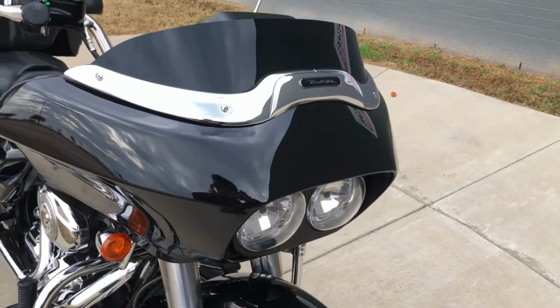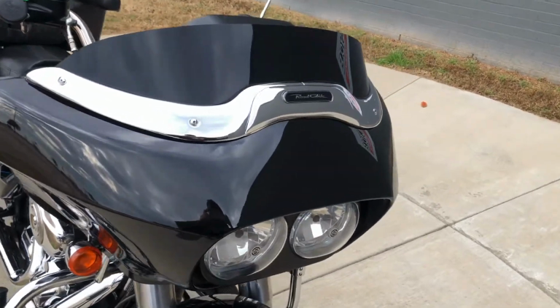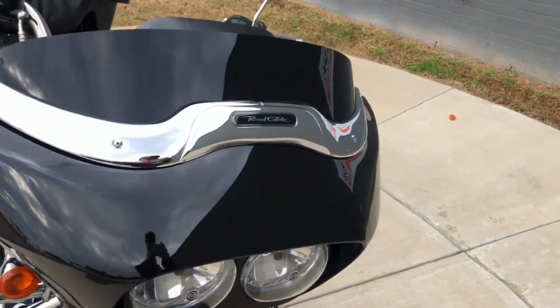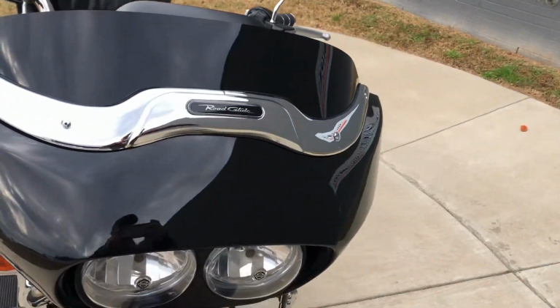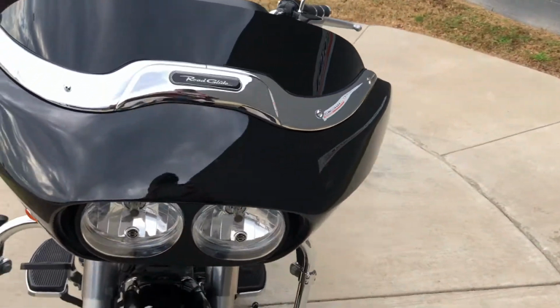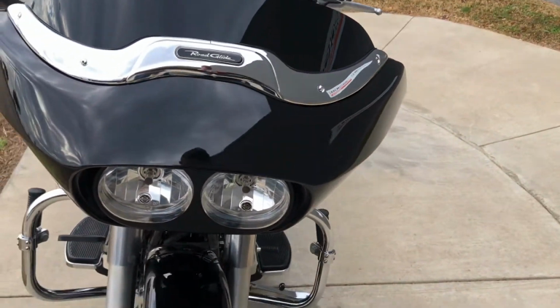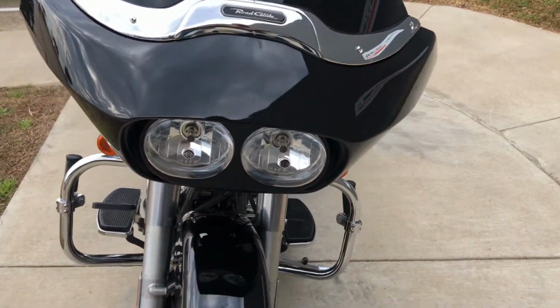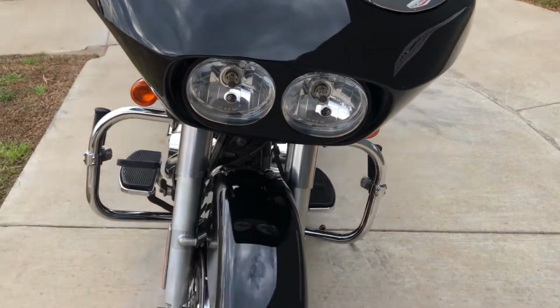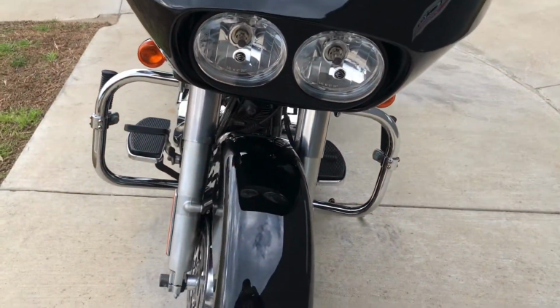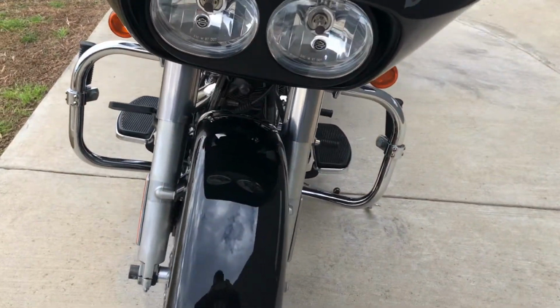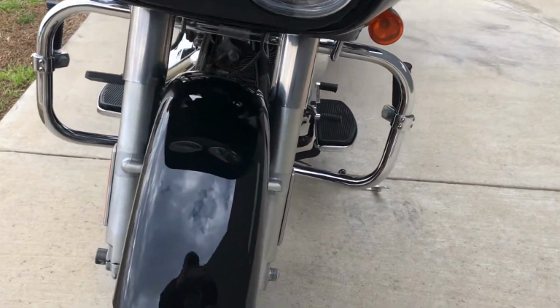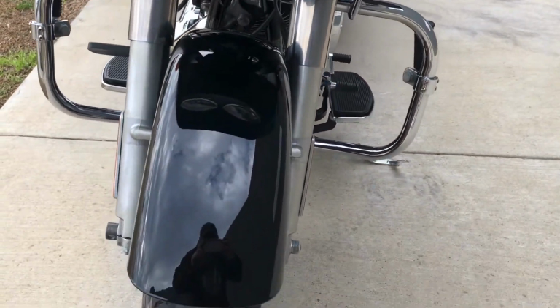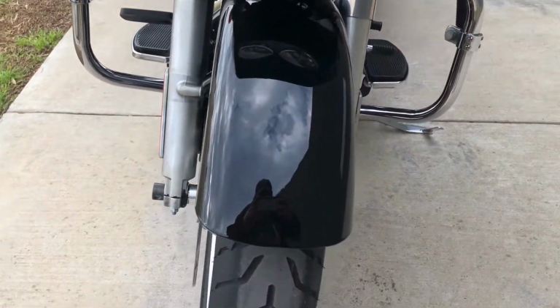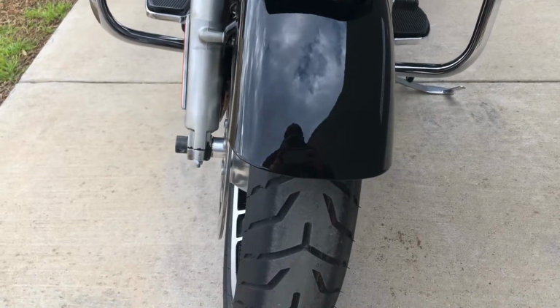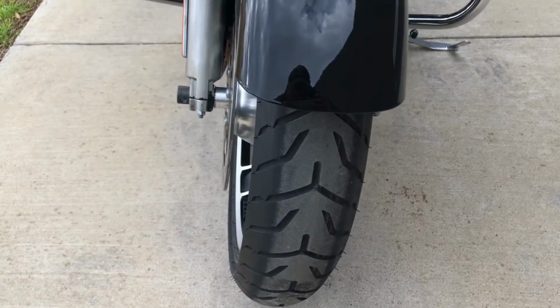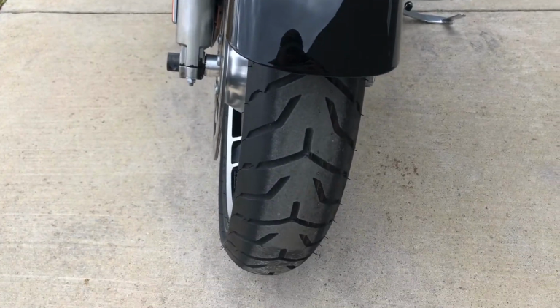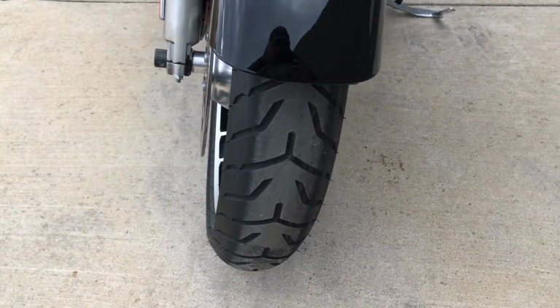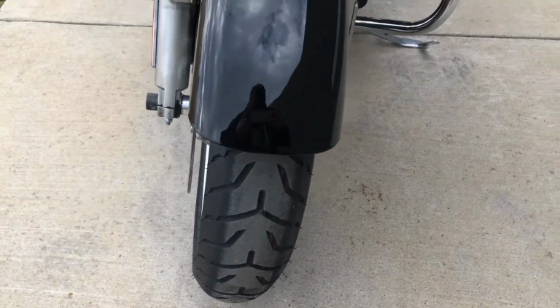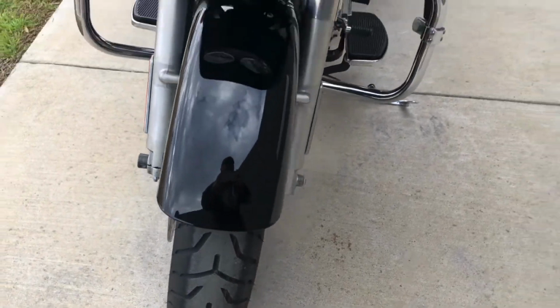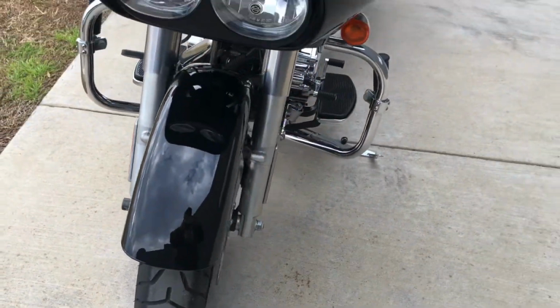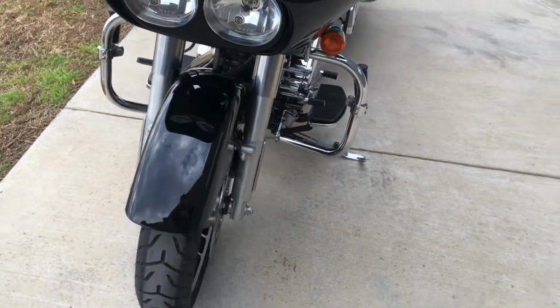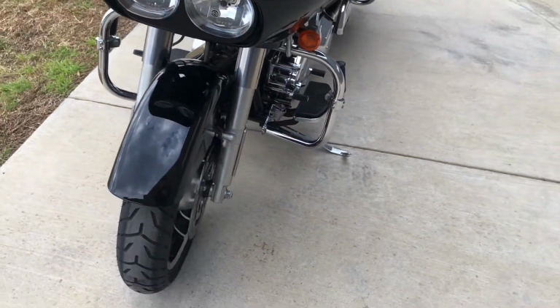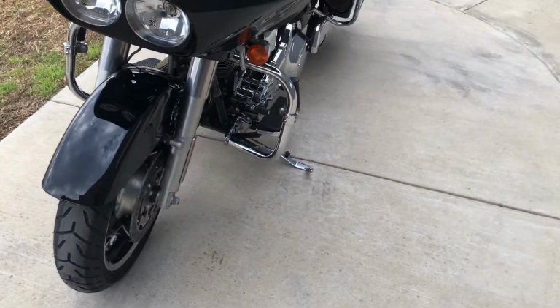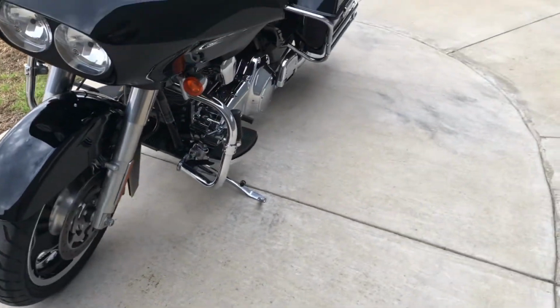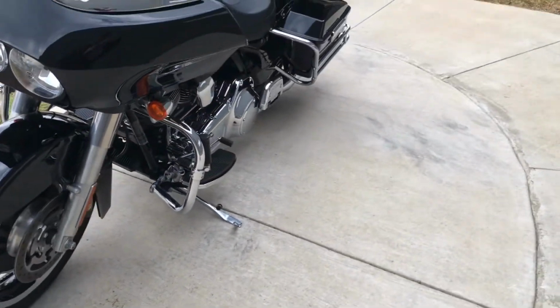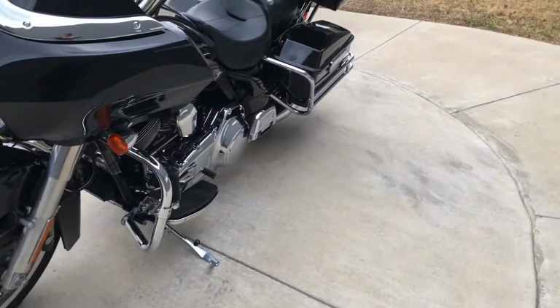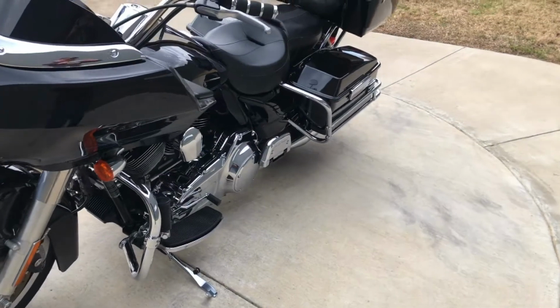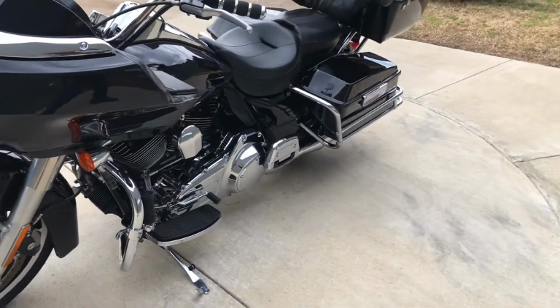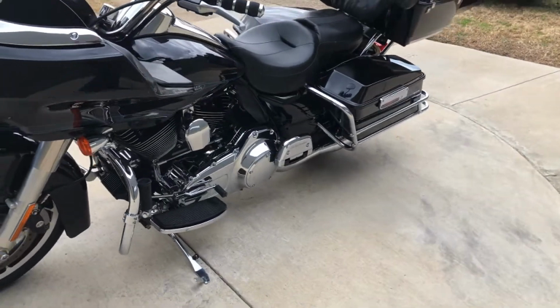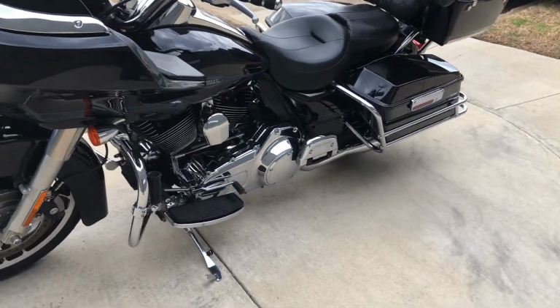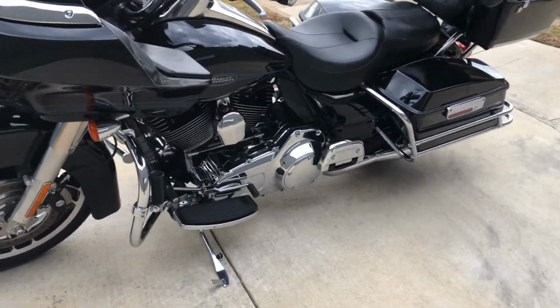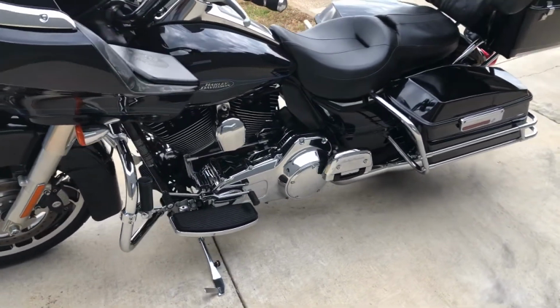It's got a short tinted windscreen on it. Good tread on the front tire. It also has some heat shields and a heel-toe shifter.